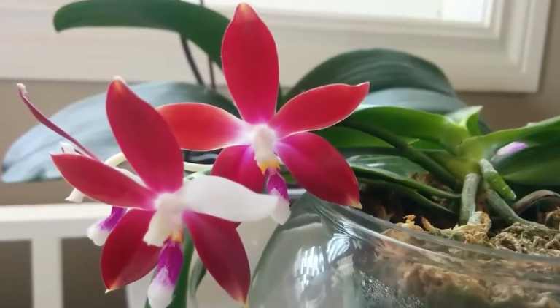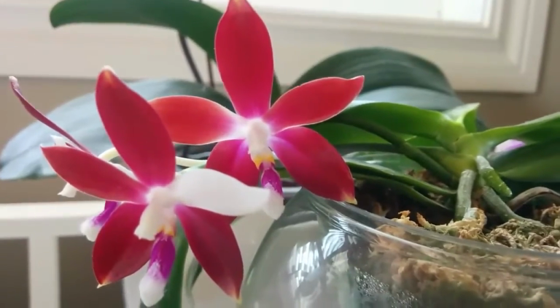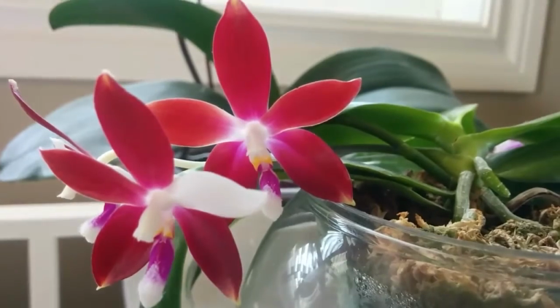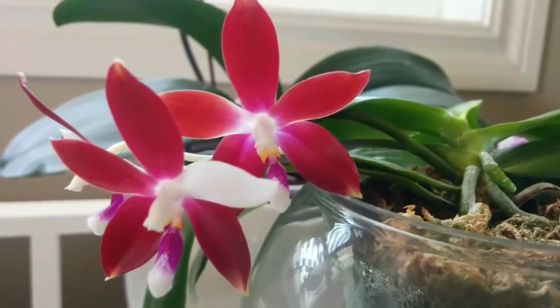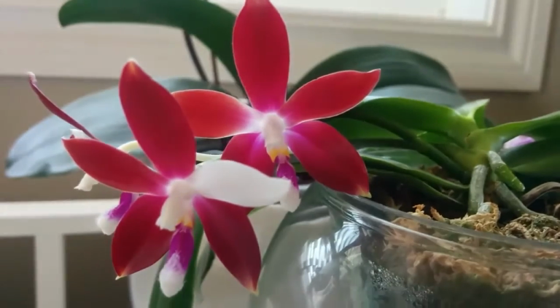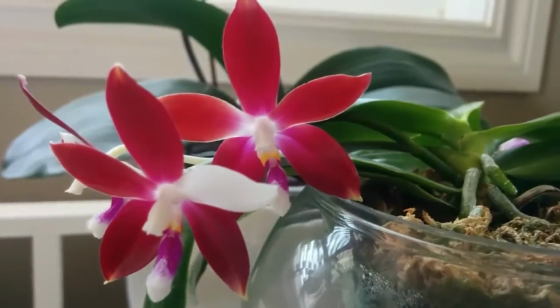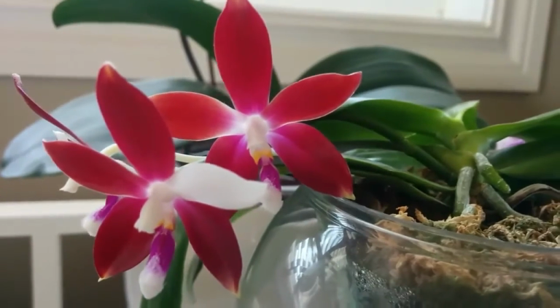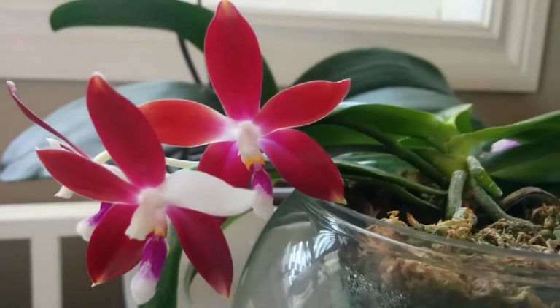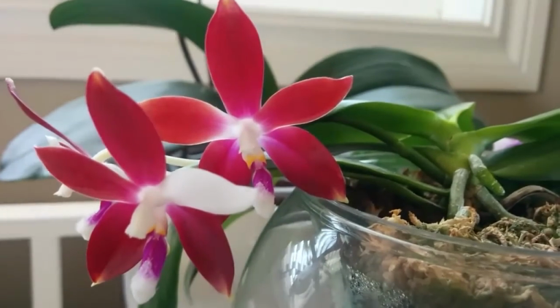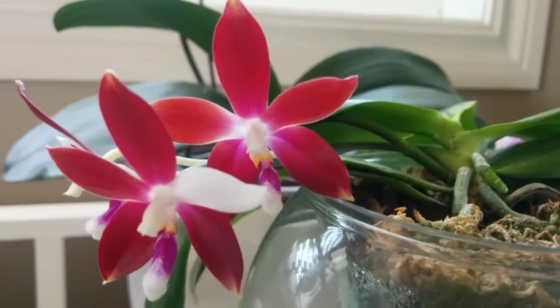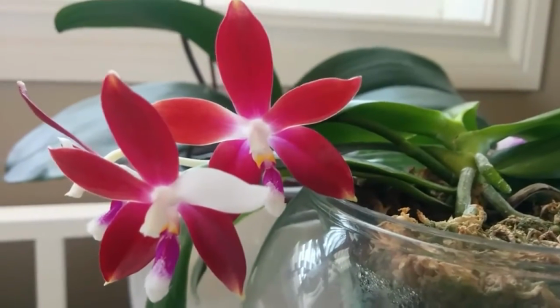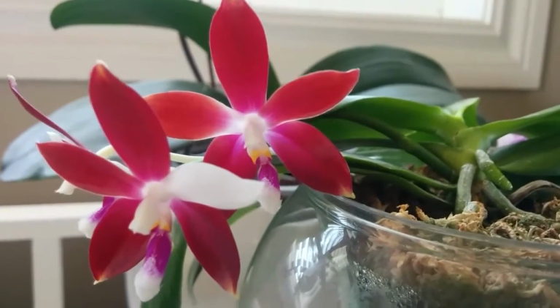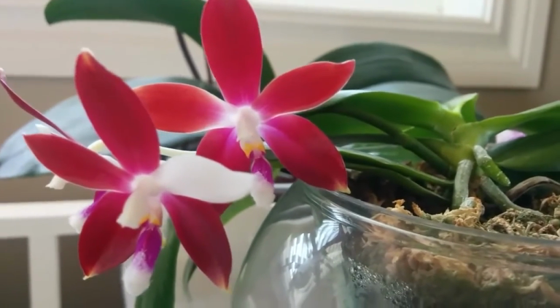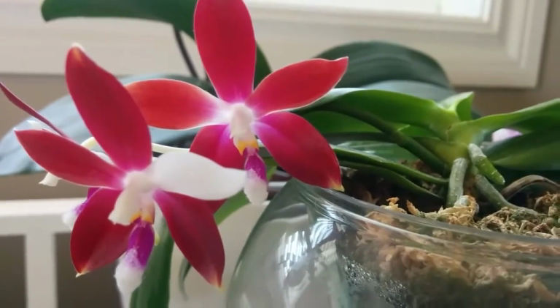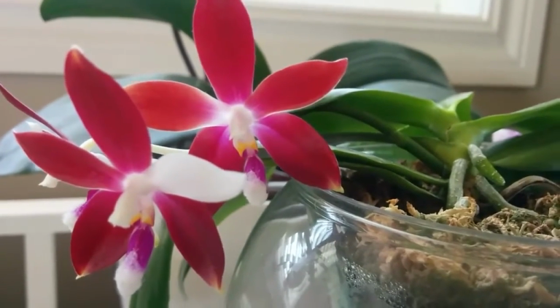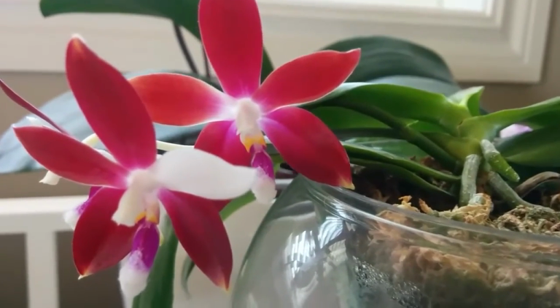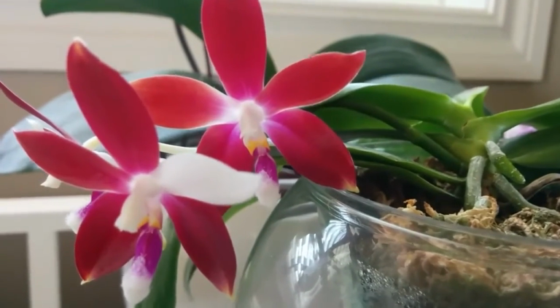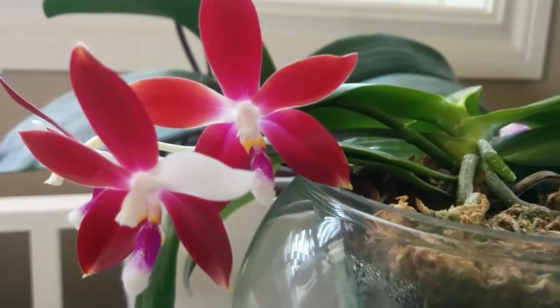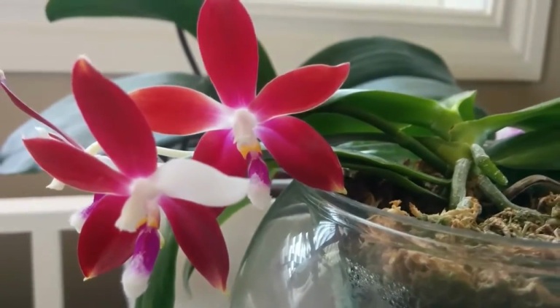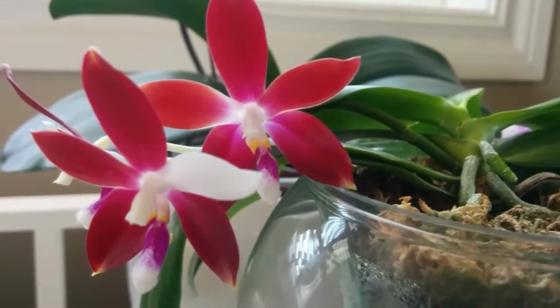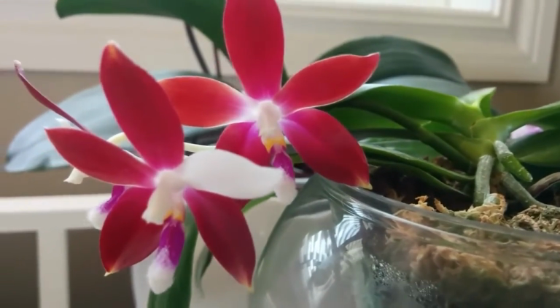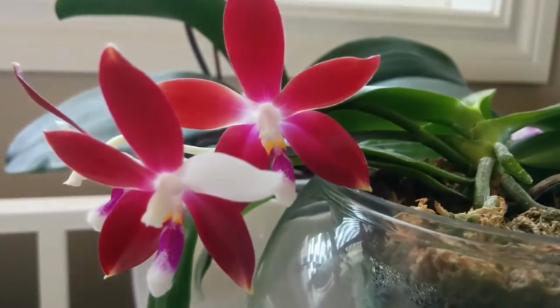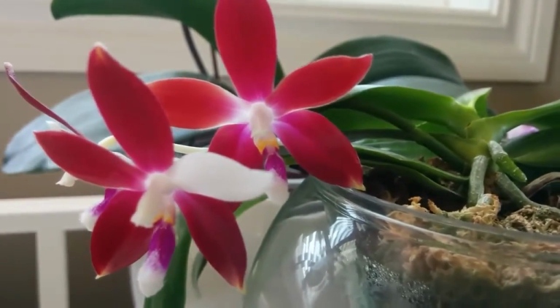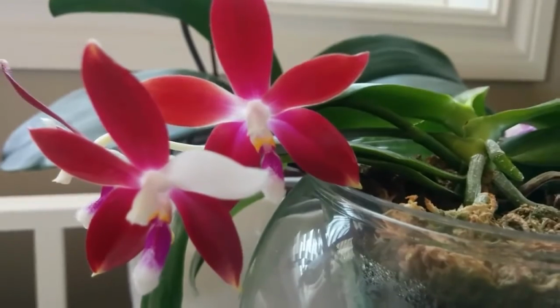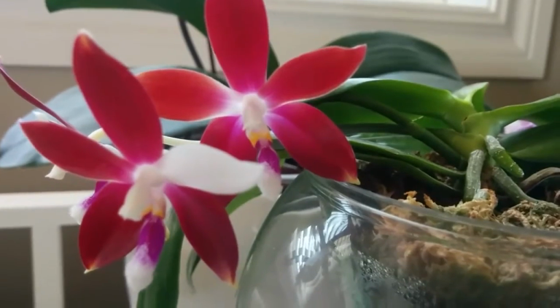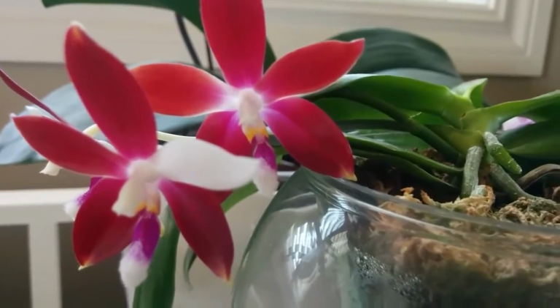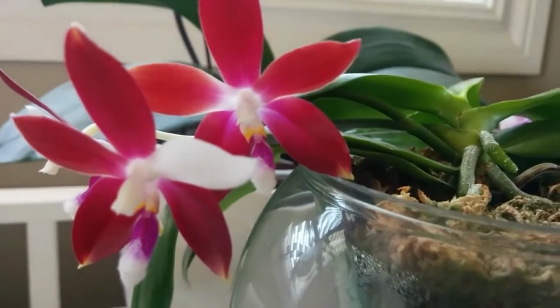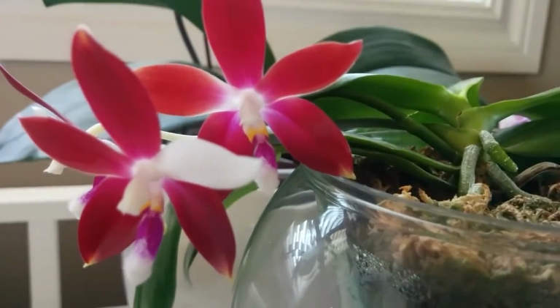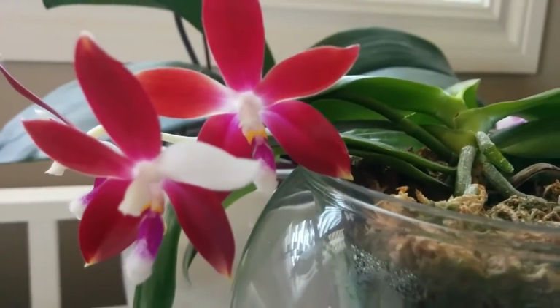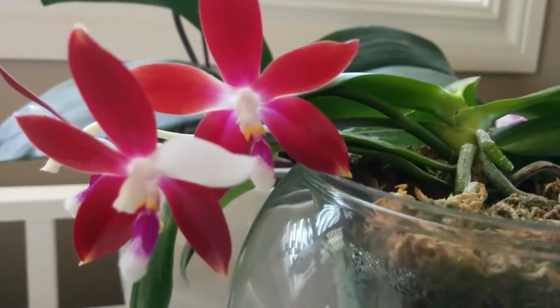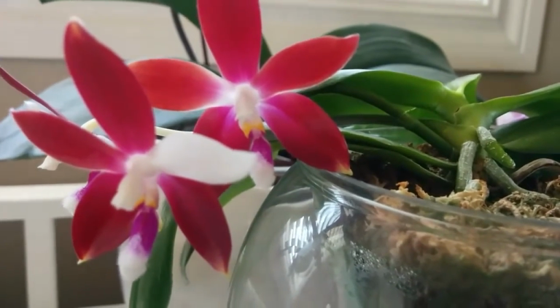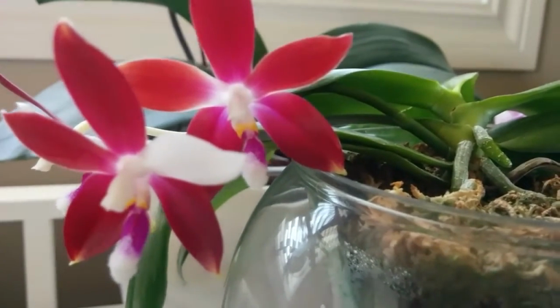Hello everyone! Since I started collecting Phalaenopsis species this year, I've acquired five of them so far.